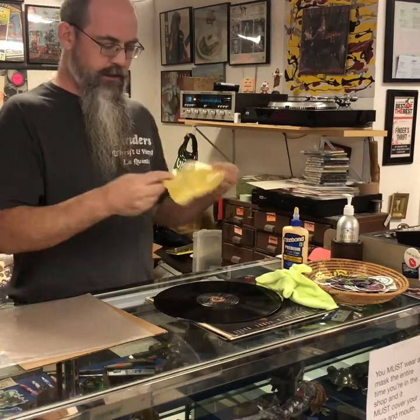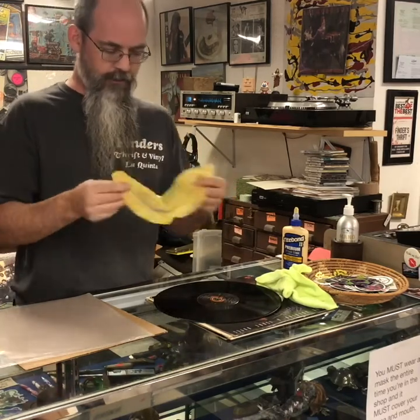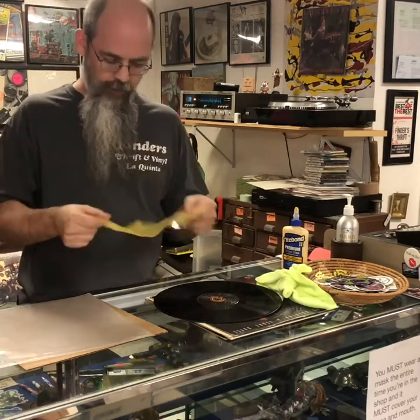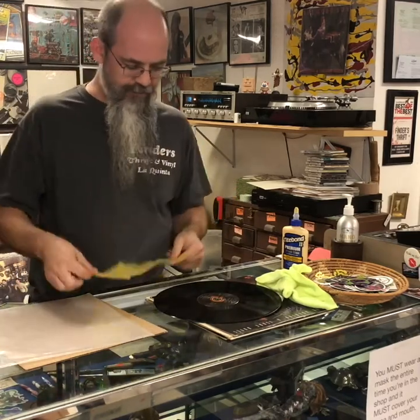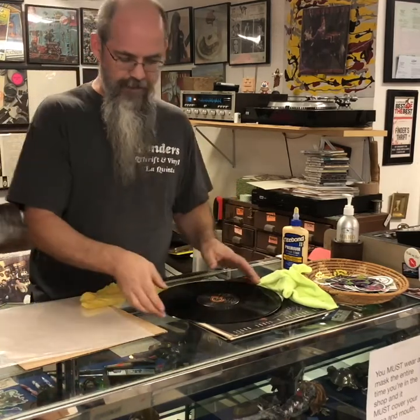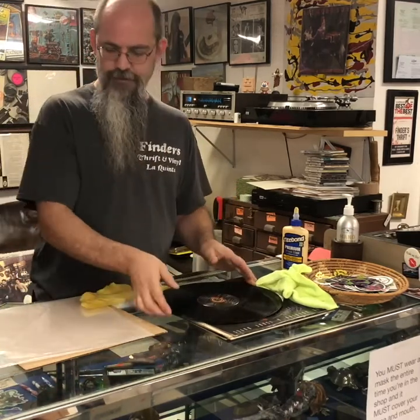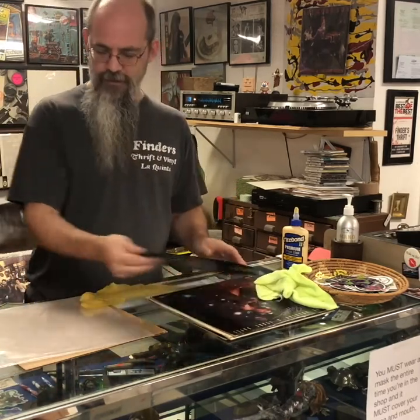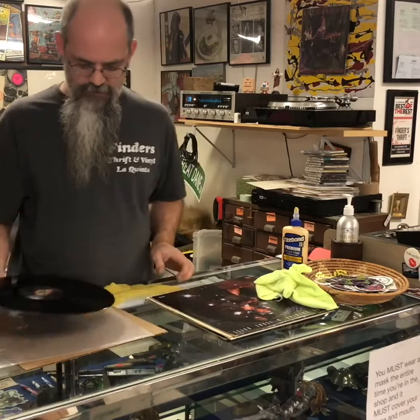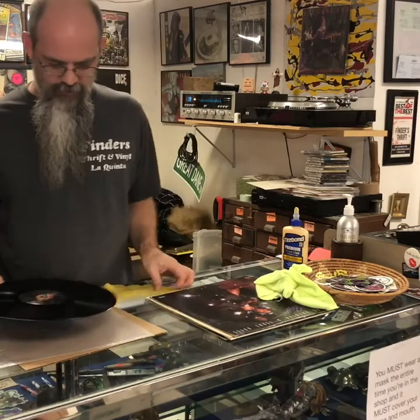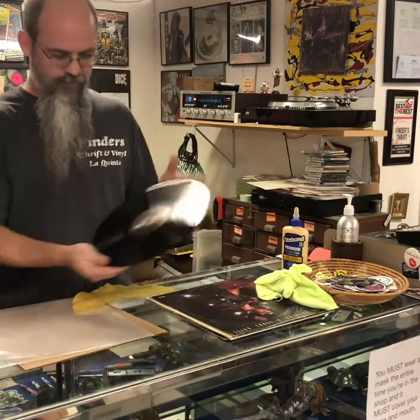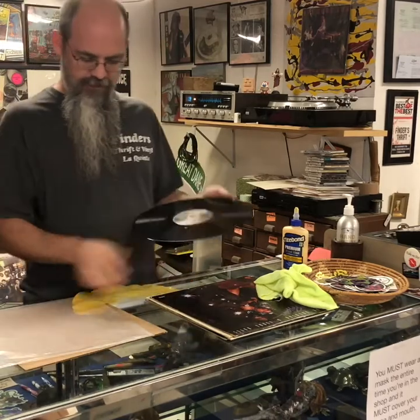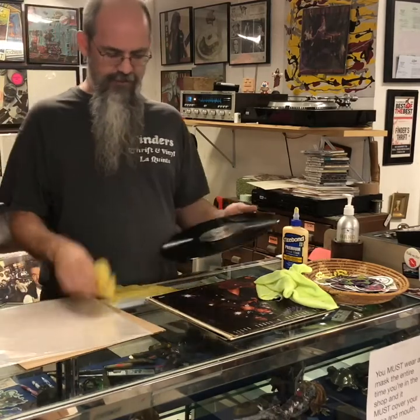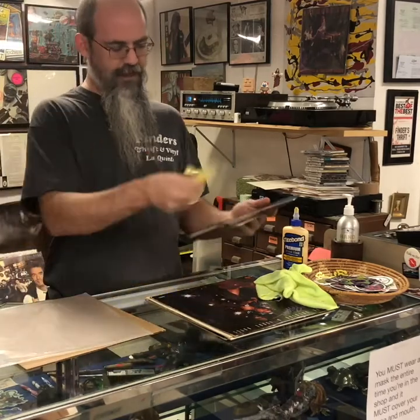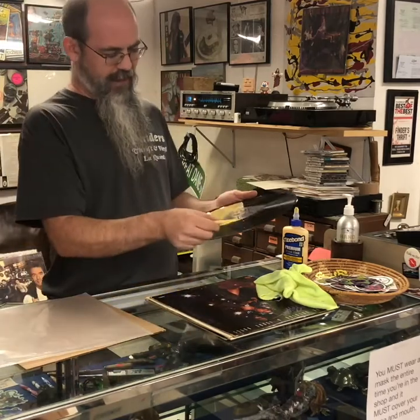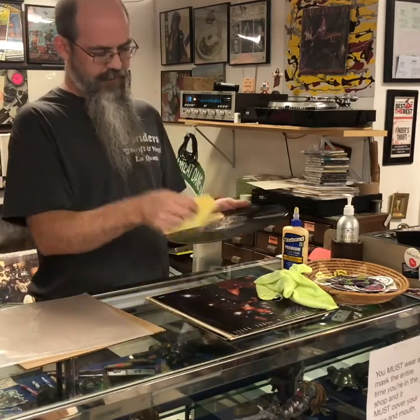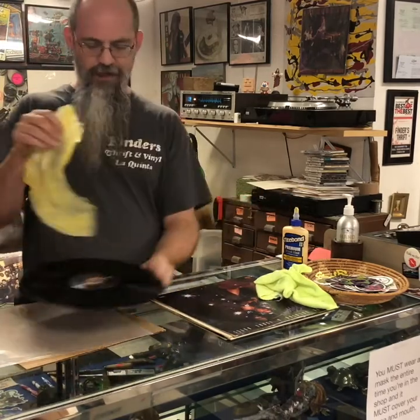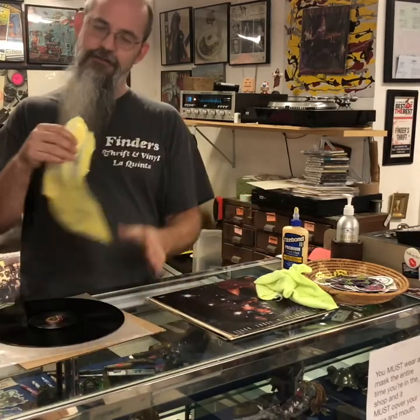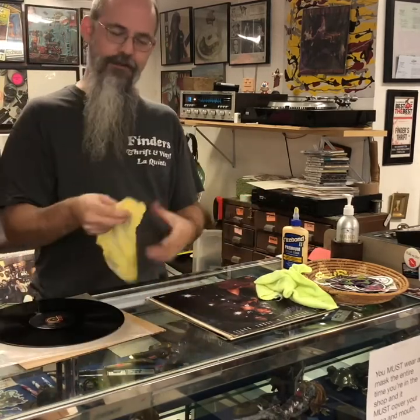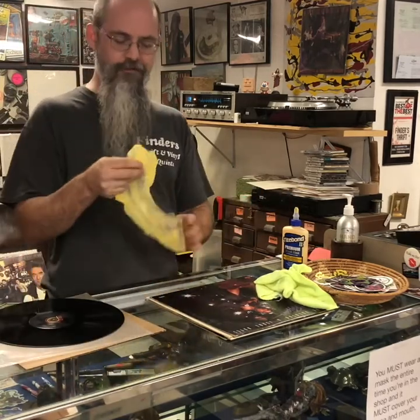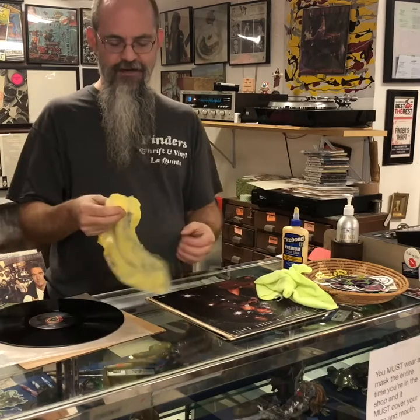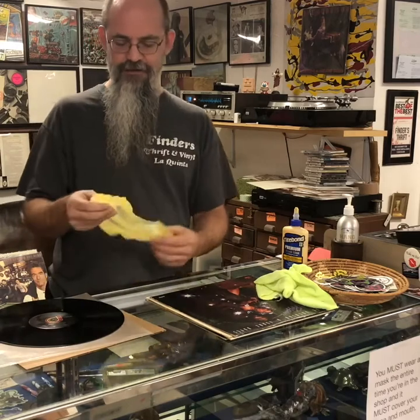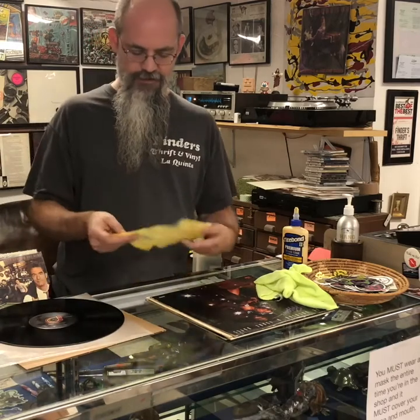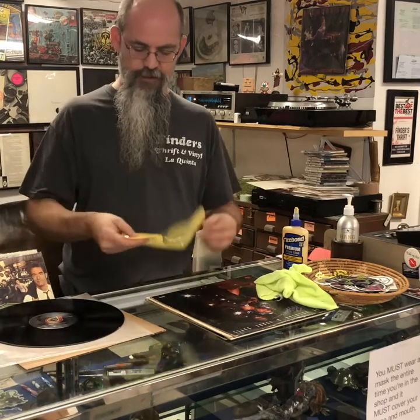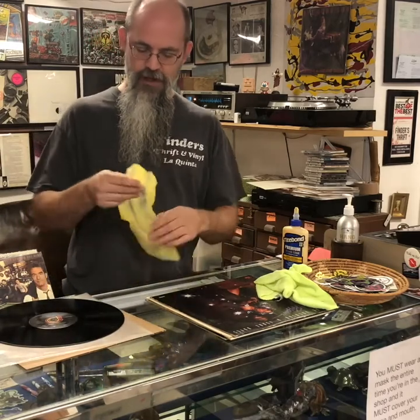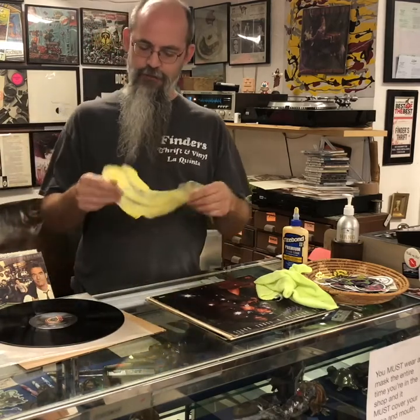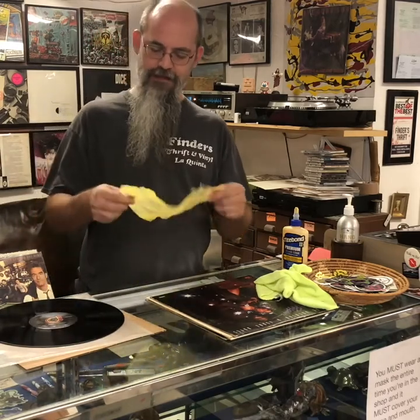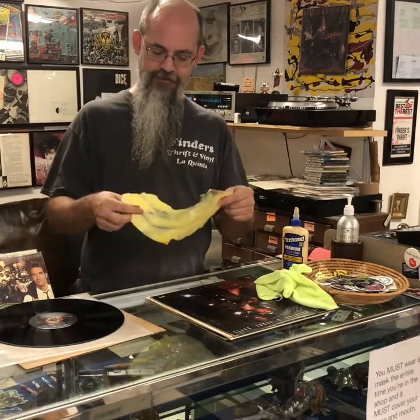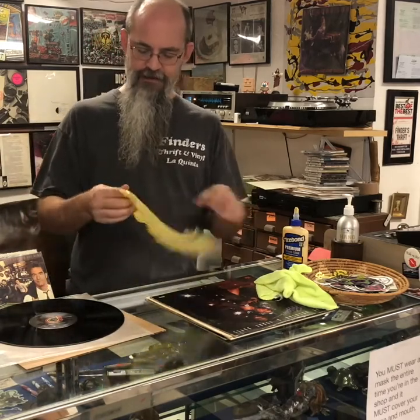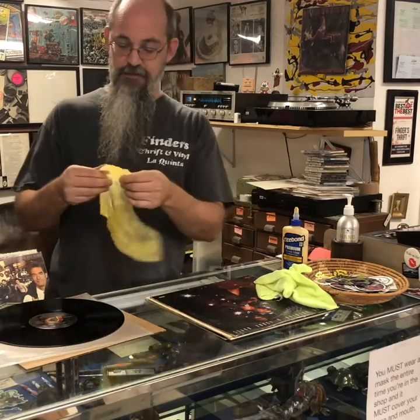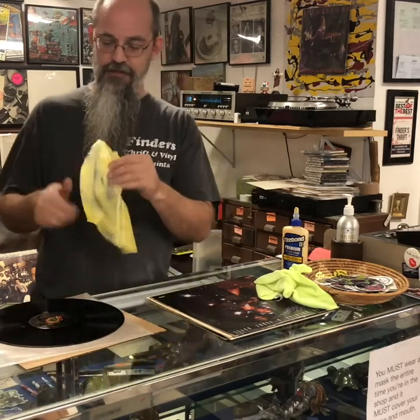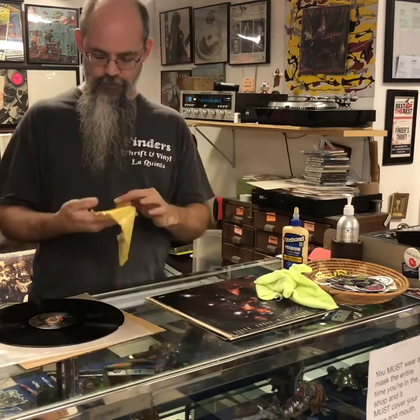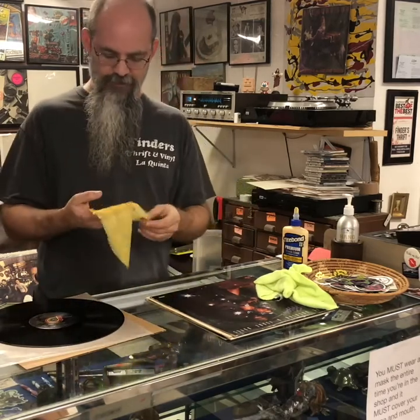The only cool thing about doing this is that if you do the entire record — not just half of it — and apply three to five layers of glue to get a hardened product, and you don't stretch it when you peel it off —